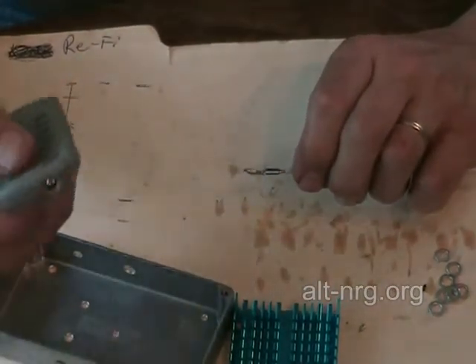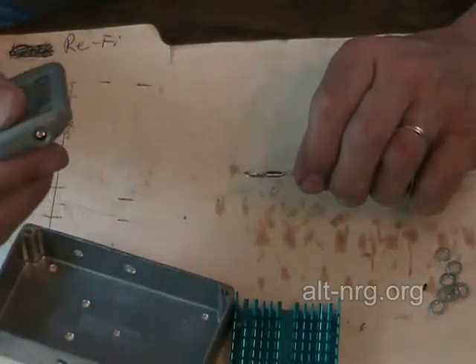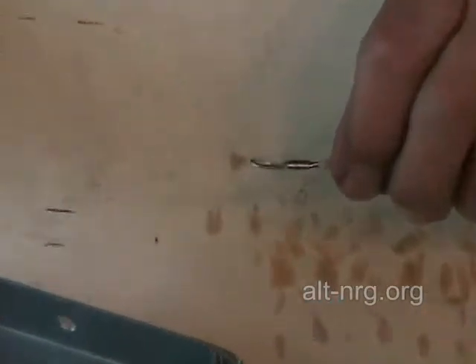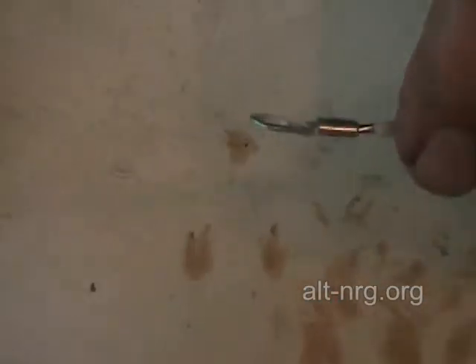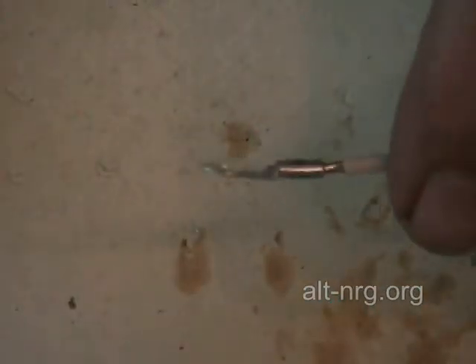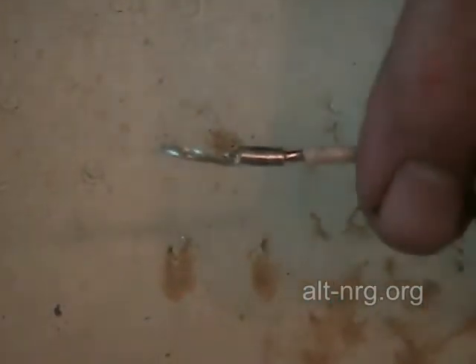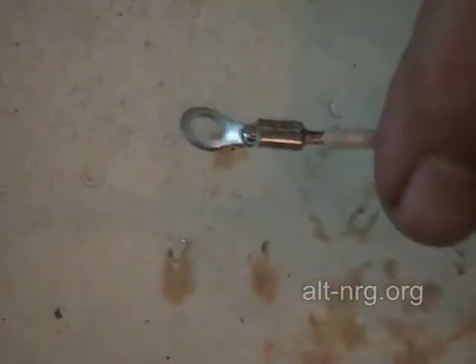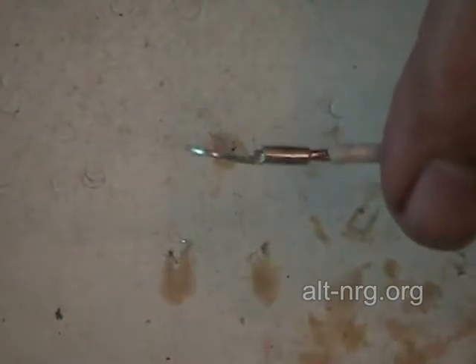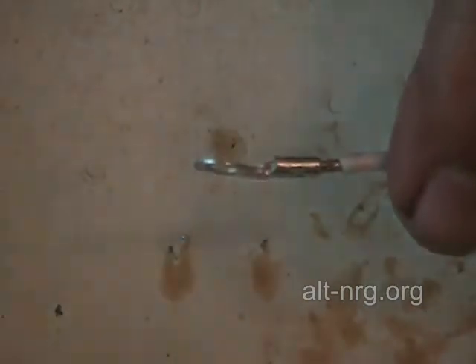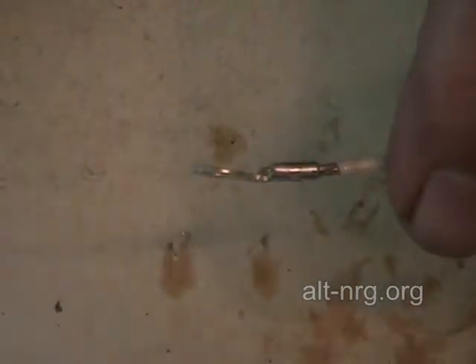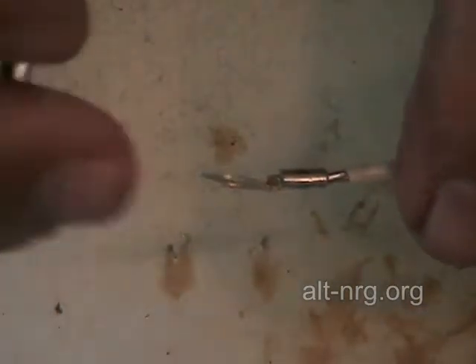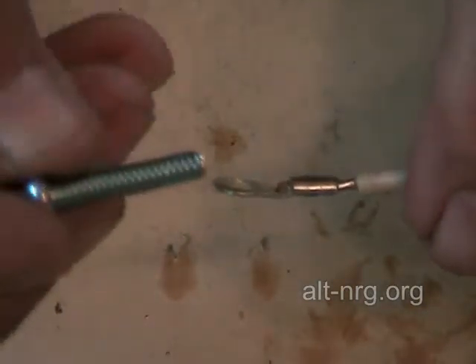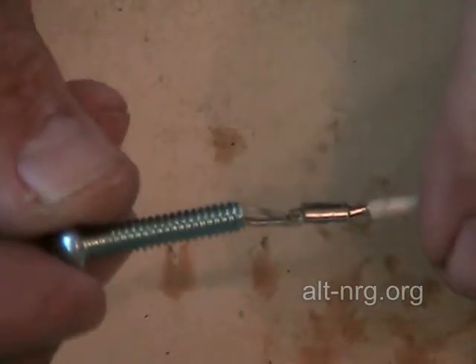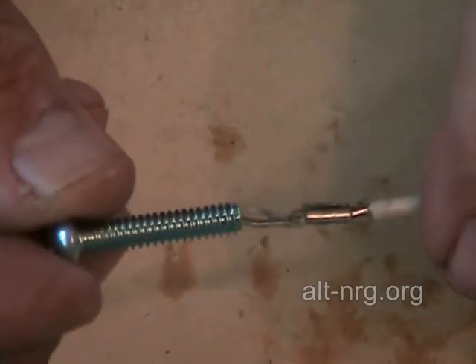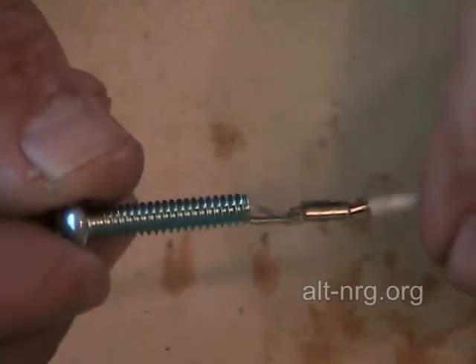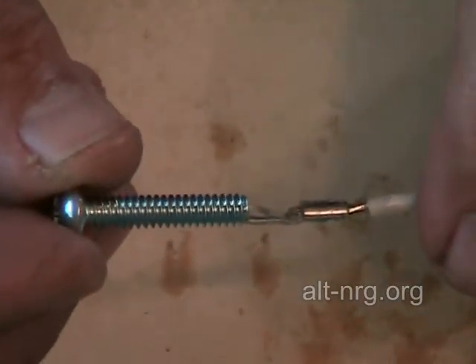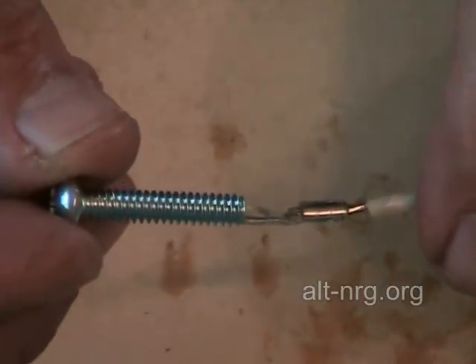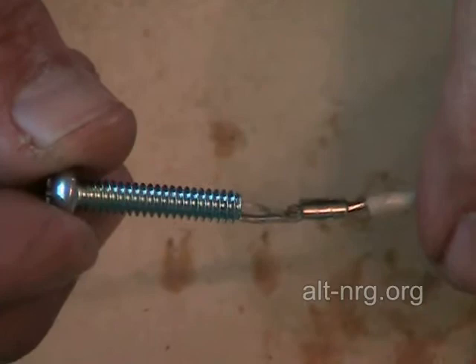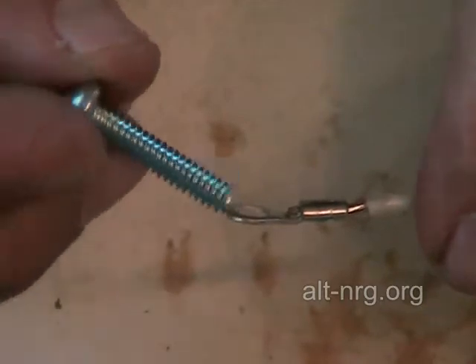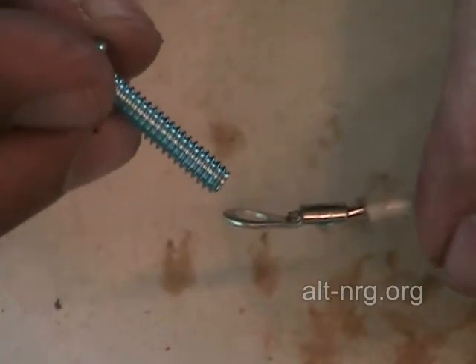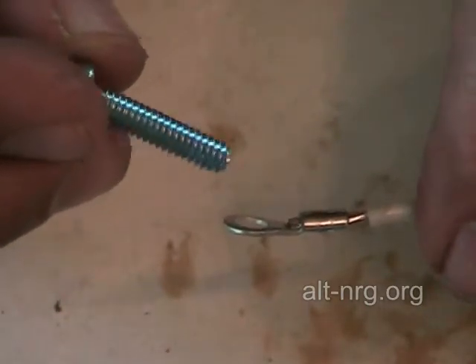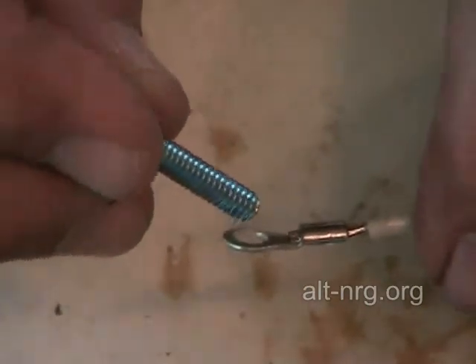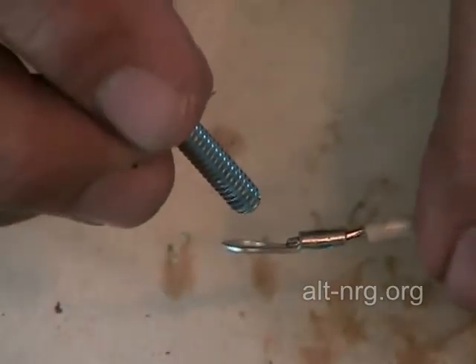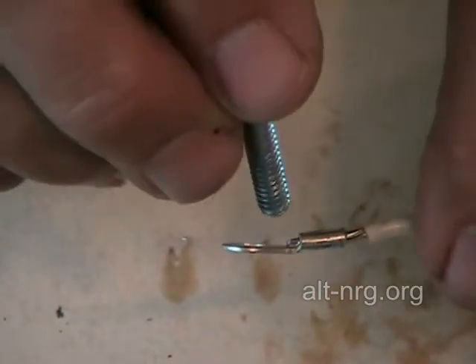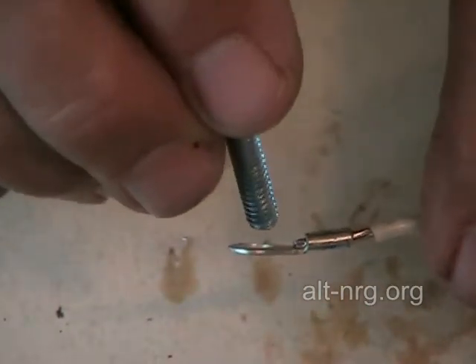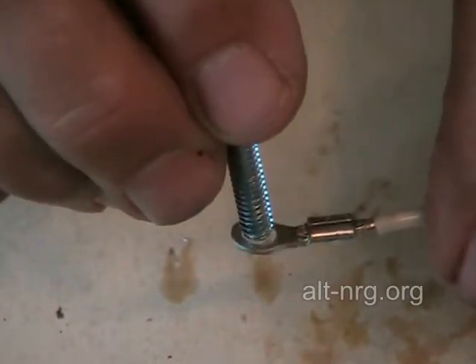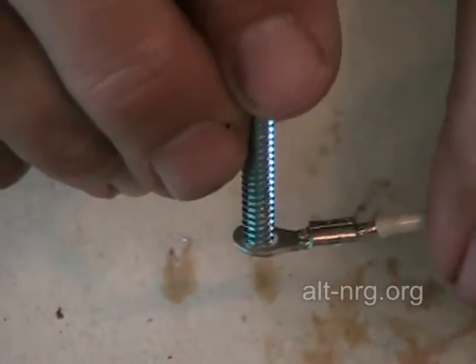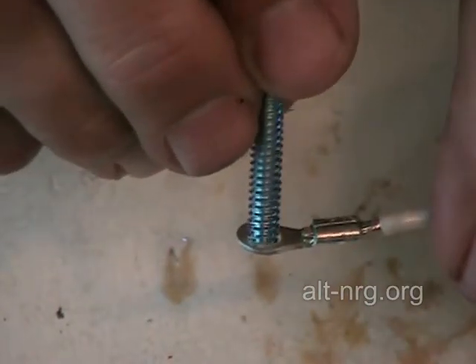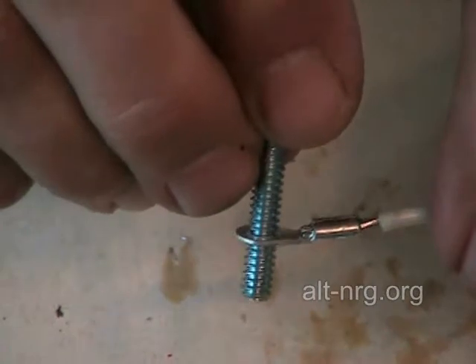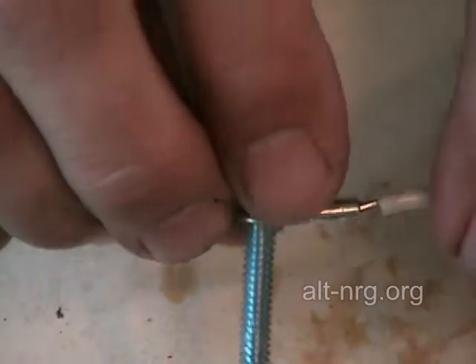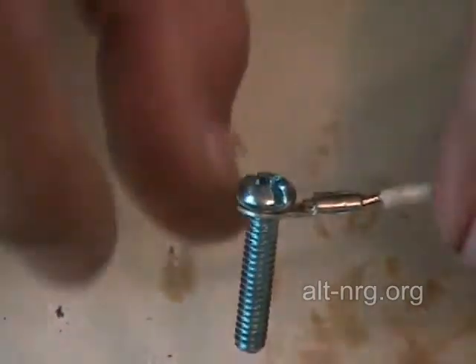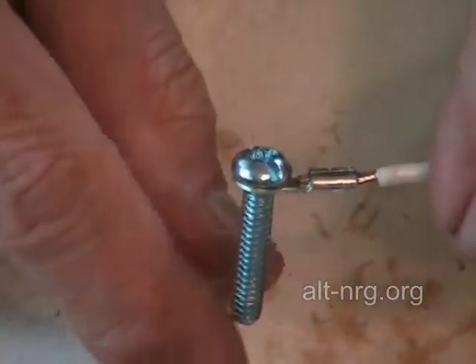Please bear with me because this is a very important step. Here is the ring terminal. Here is my 10-24 by 1-inch steel screw, and I'm going to send it through the ring terminal like so.